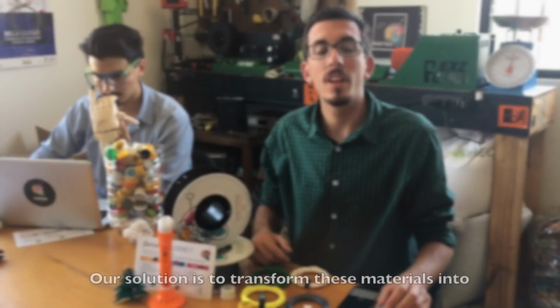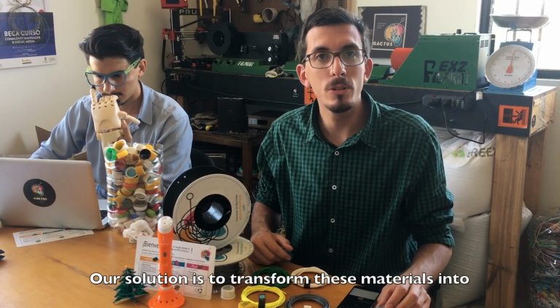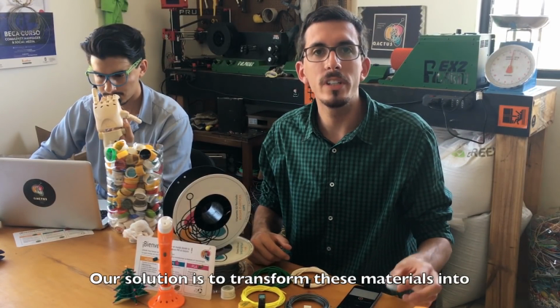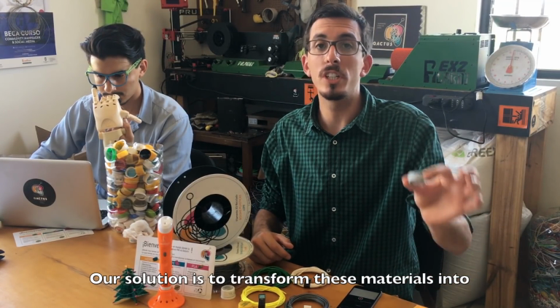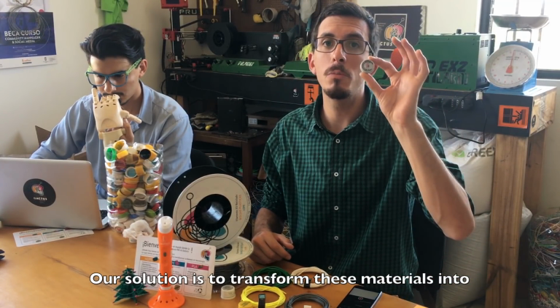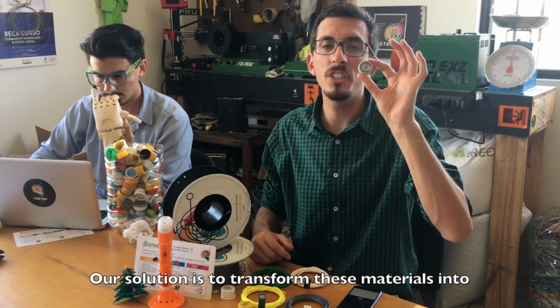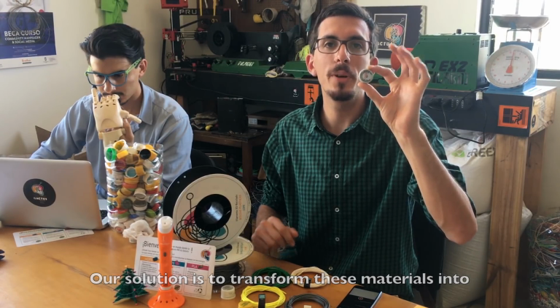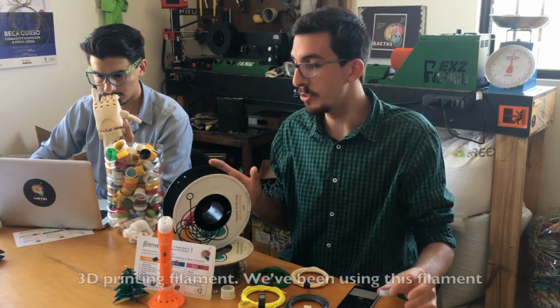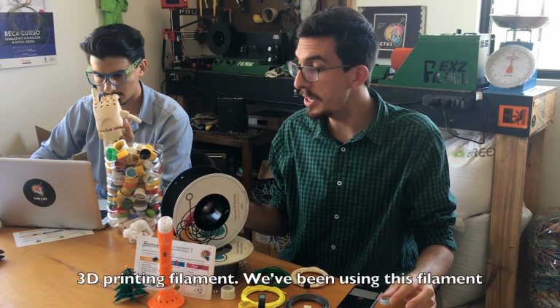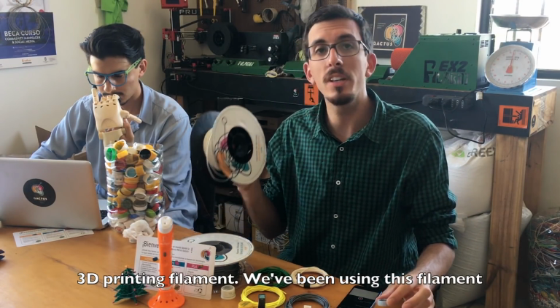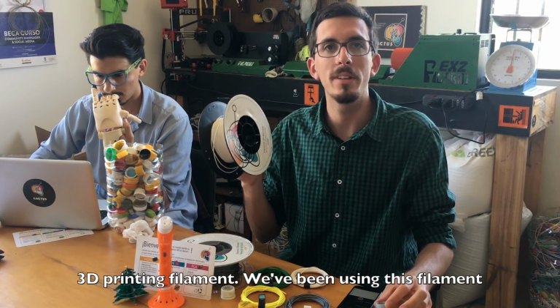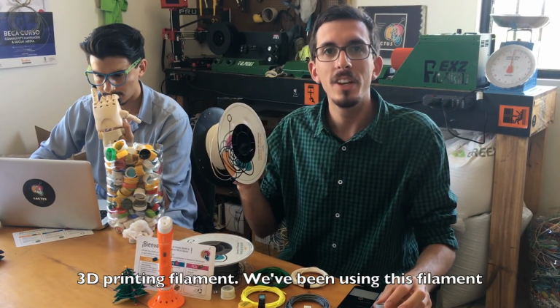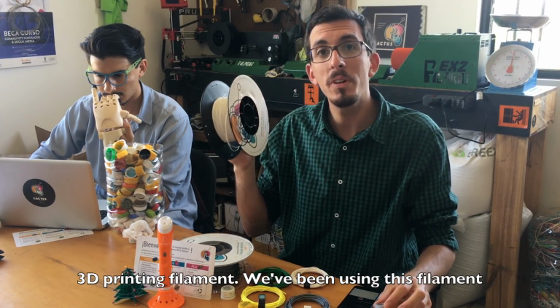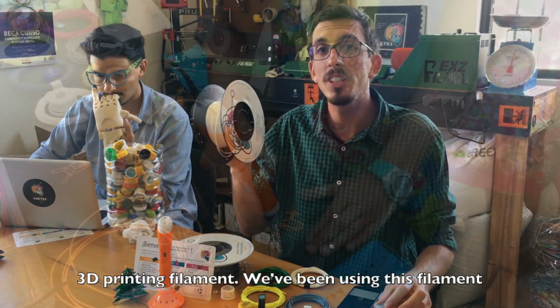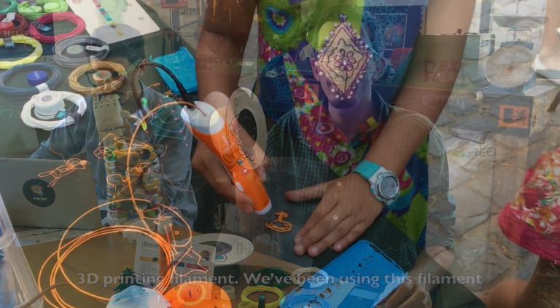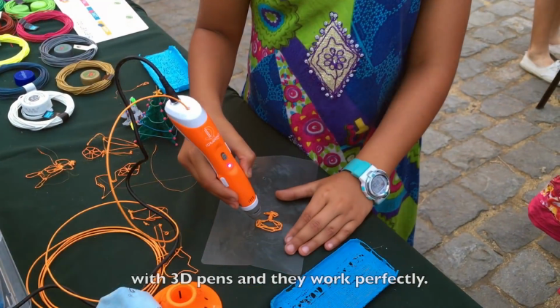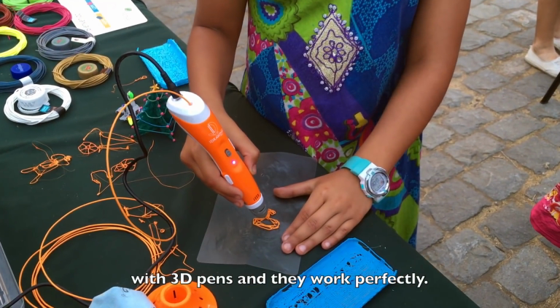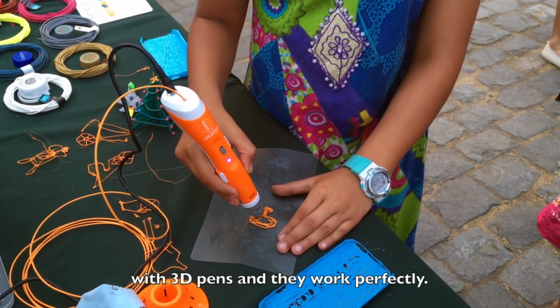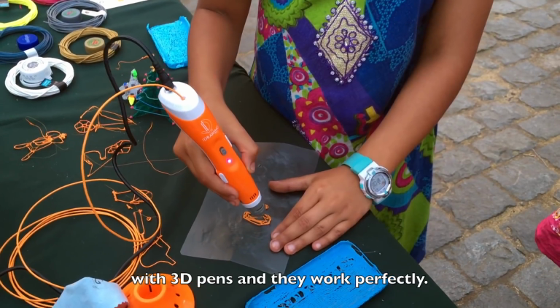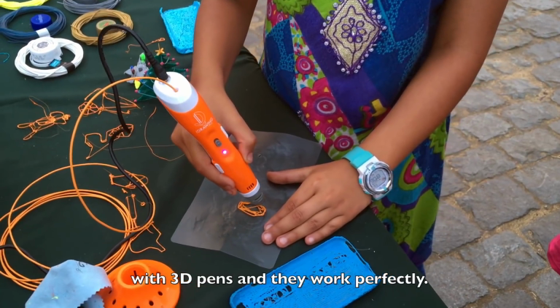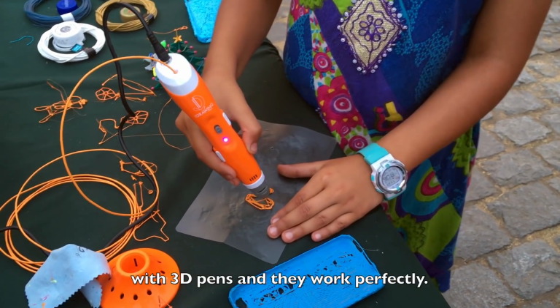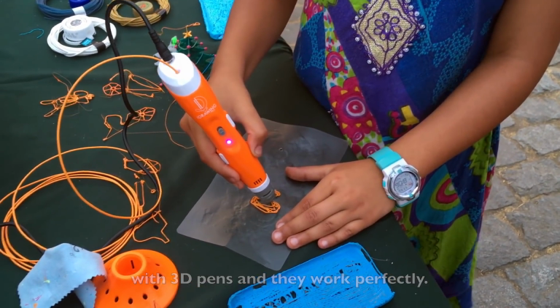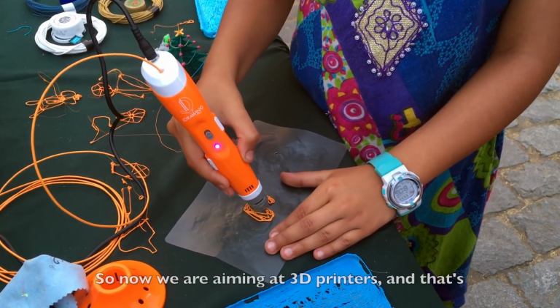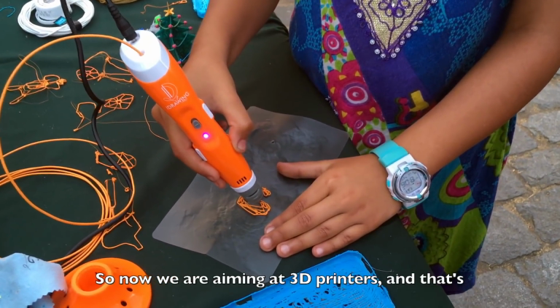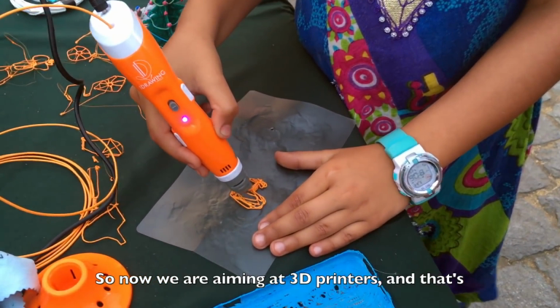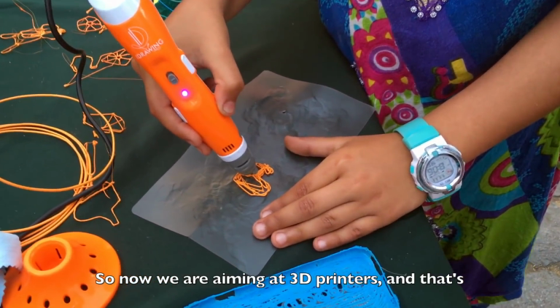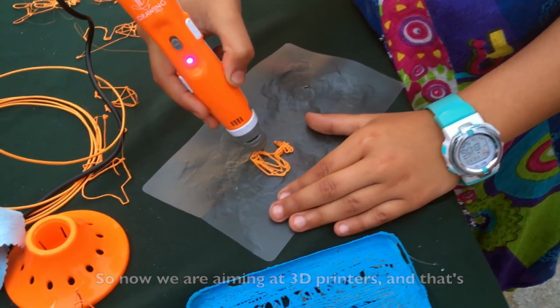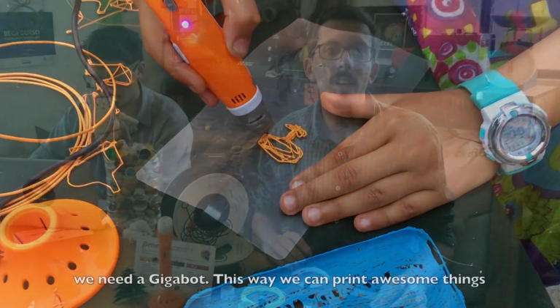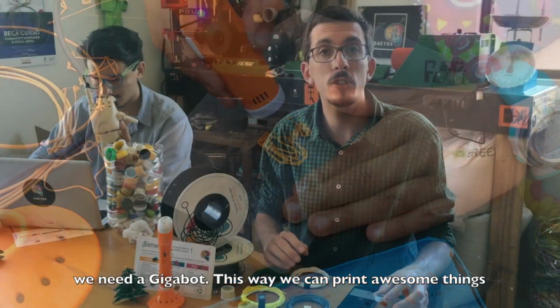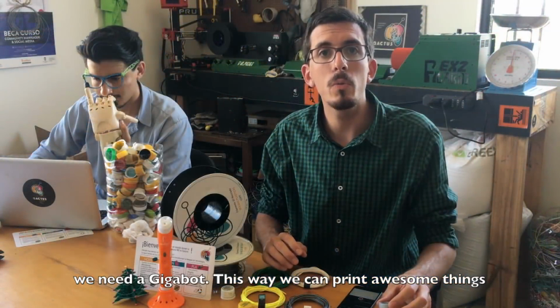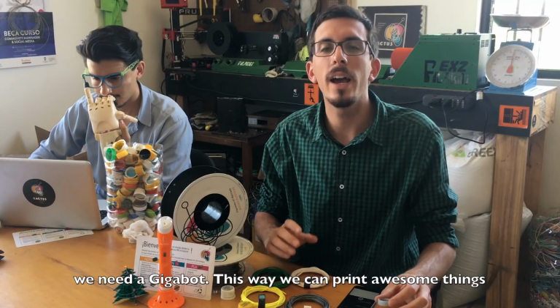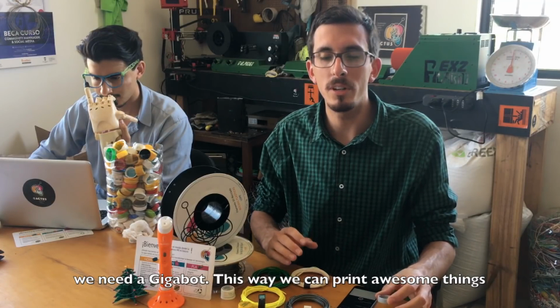Our solution is to transform these materials into 3D printing filaments. We have been using these filaments with 3D pens and they work perfectly. So now we are aiming at 3D printers, and that's why we need a Gigabot.